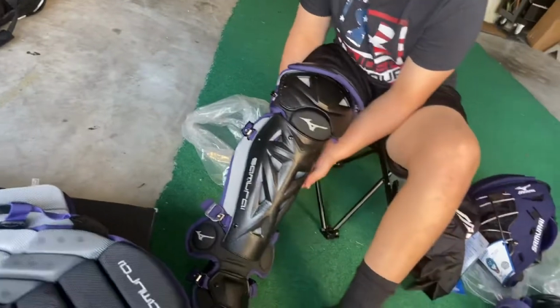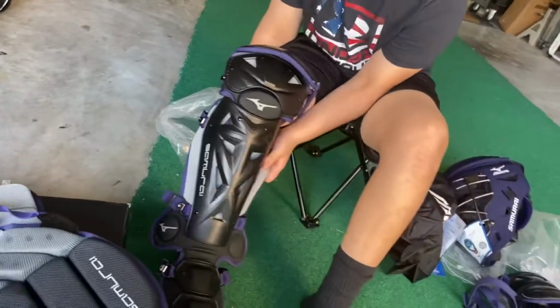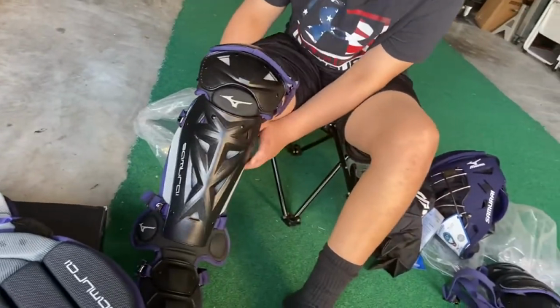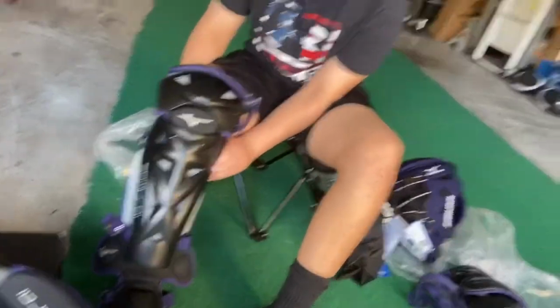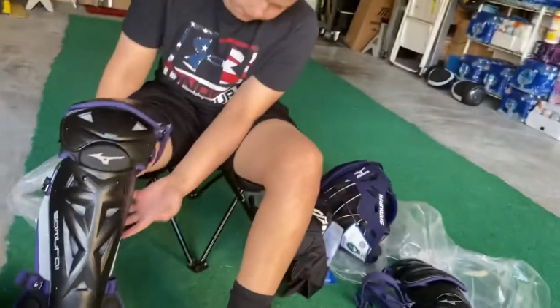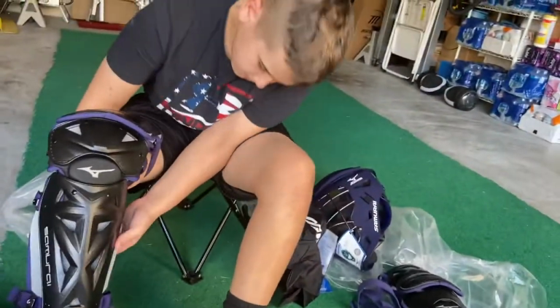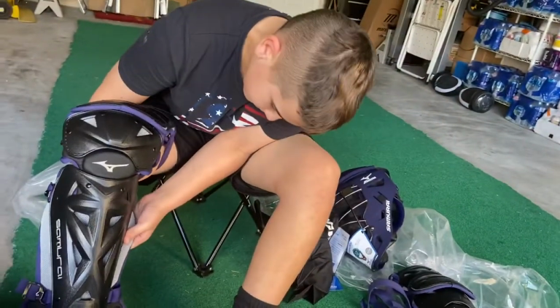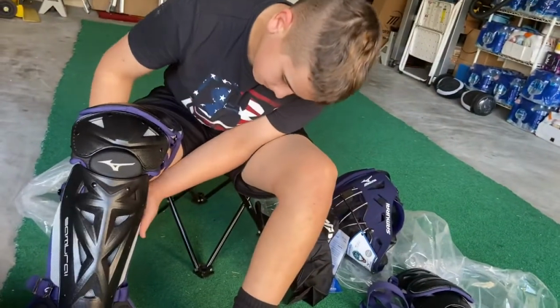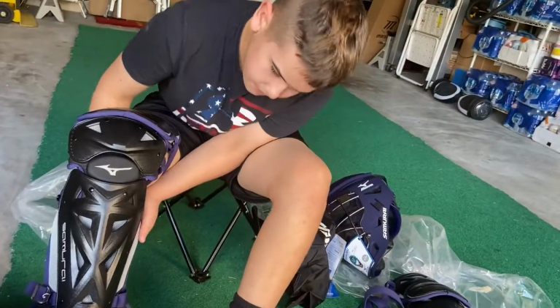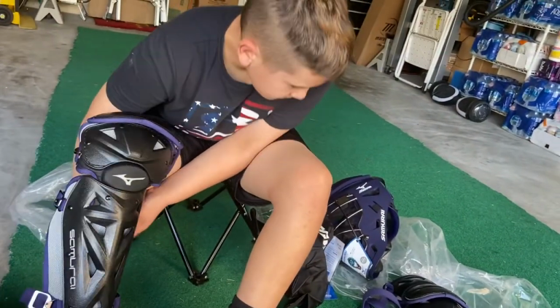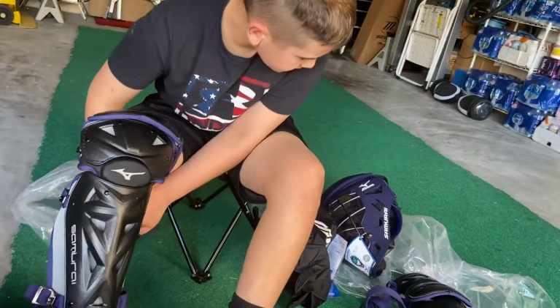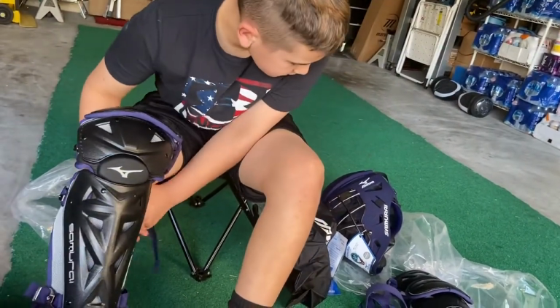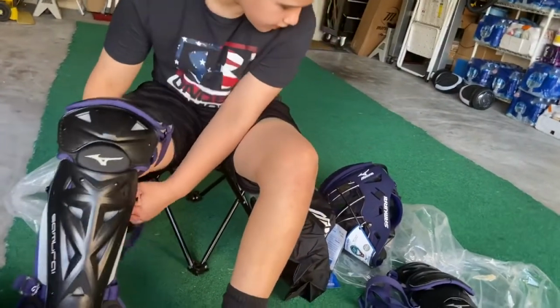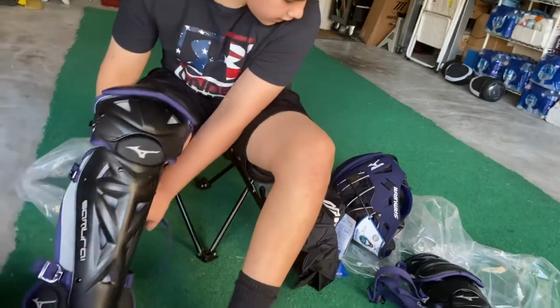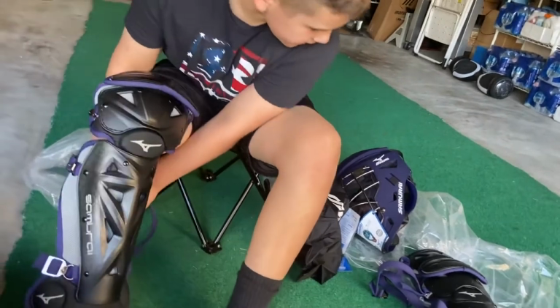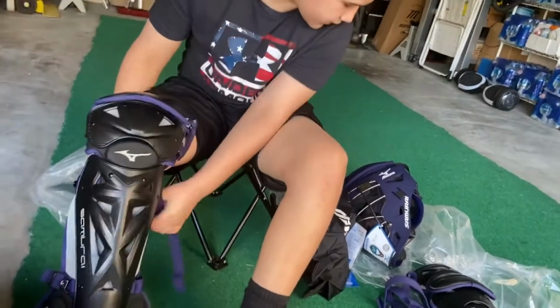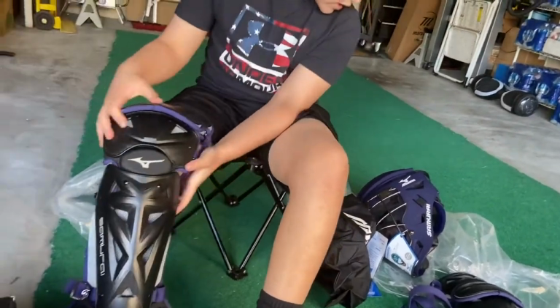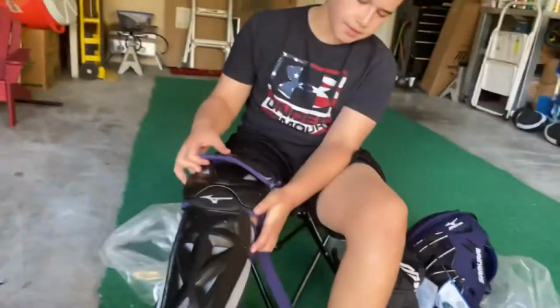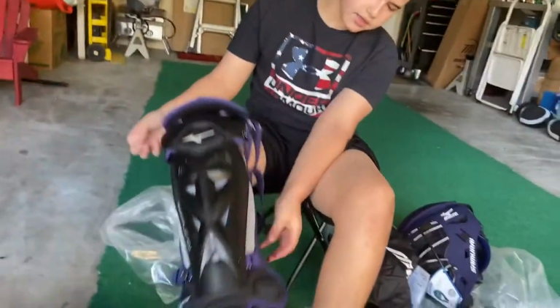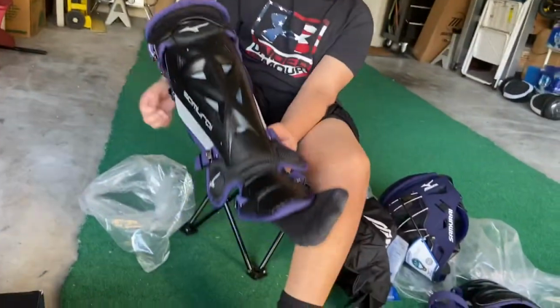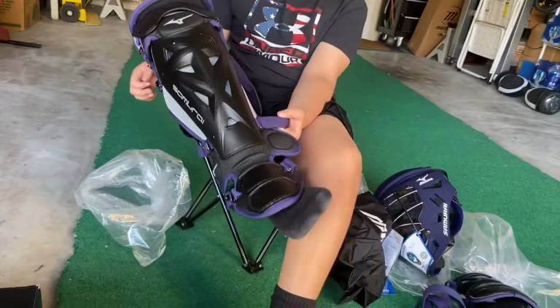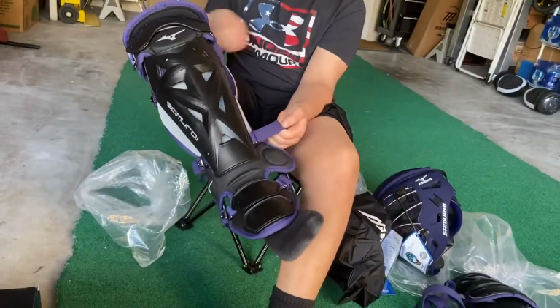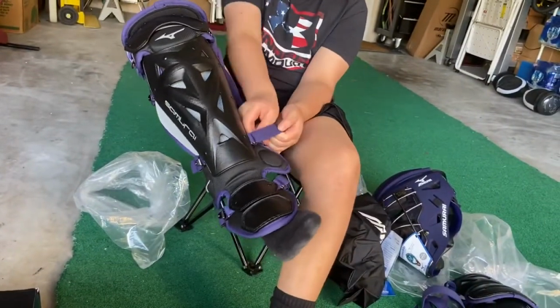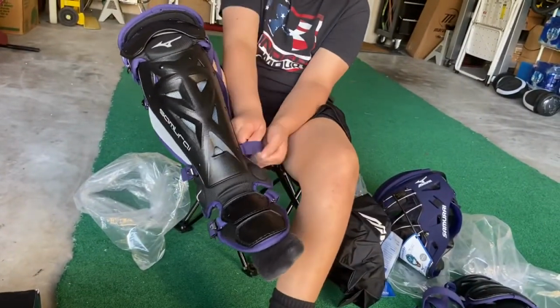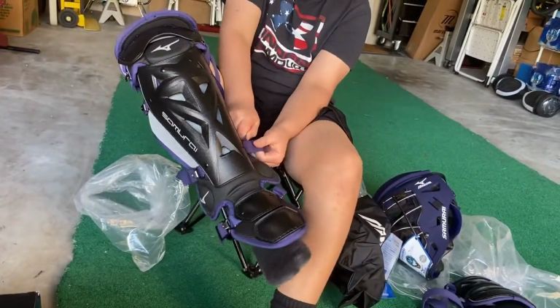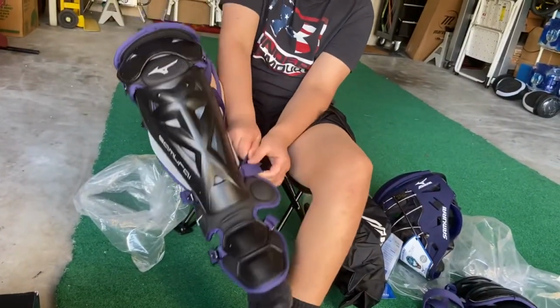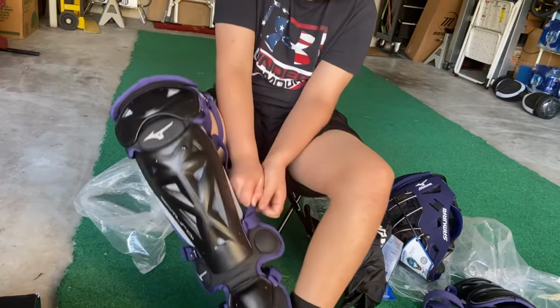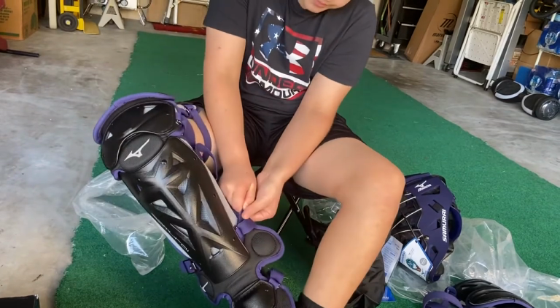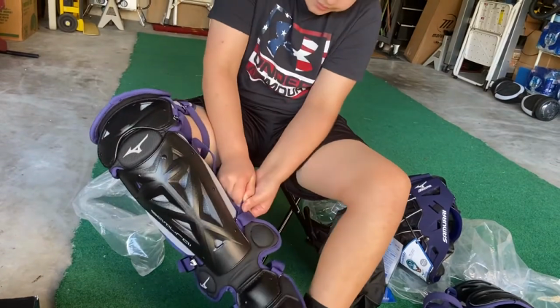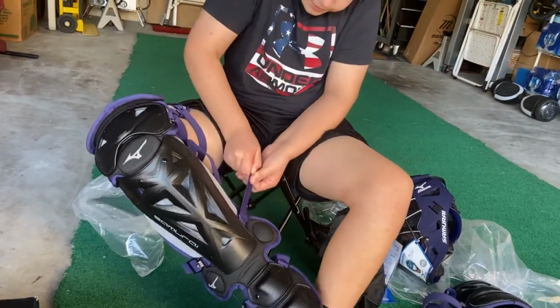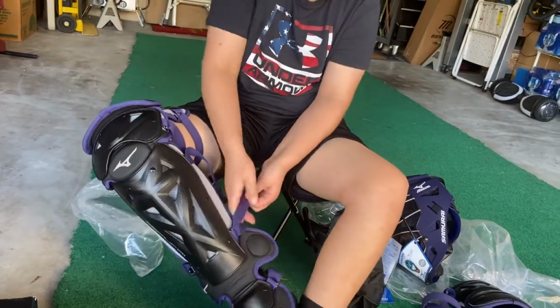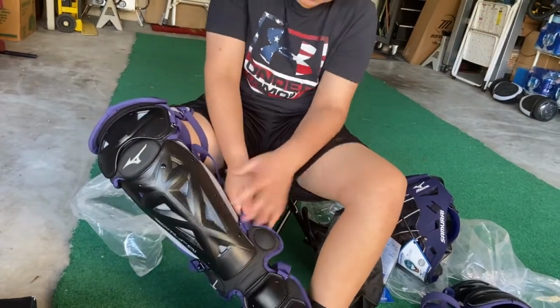The helmet I believe is probably the same exact thing other than the inside padding — the extra padding. But it's newer and it doesn't stink as bad as the other gear.